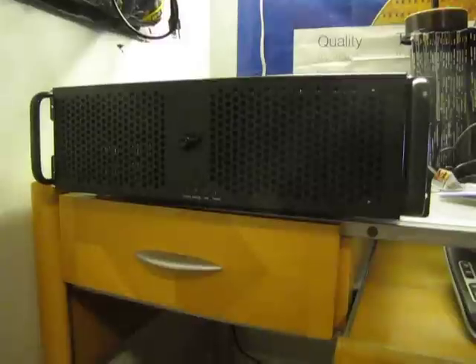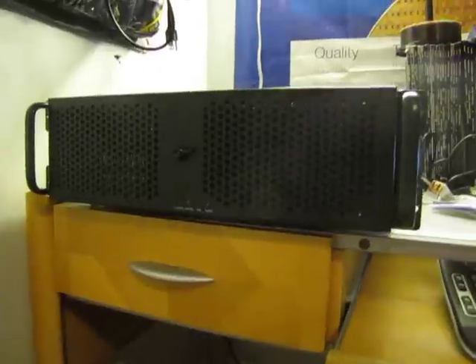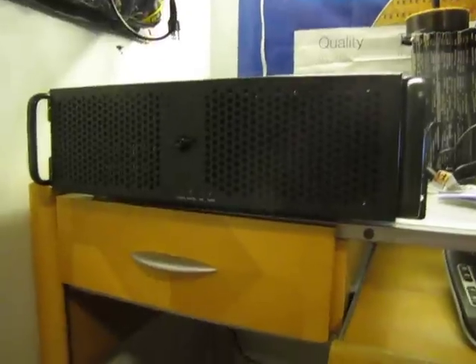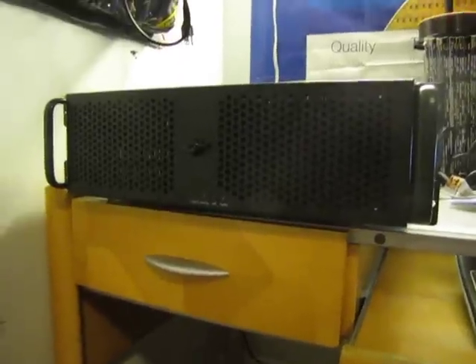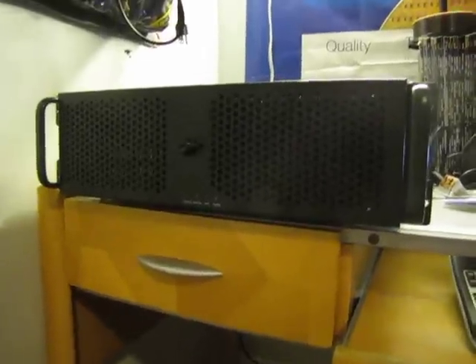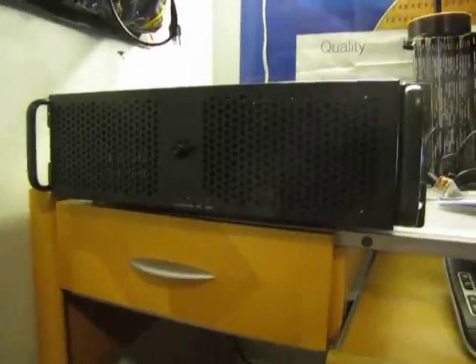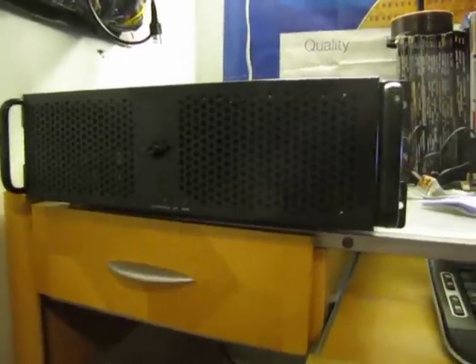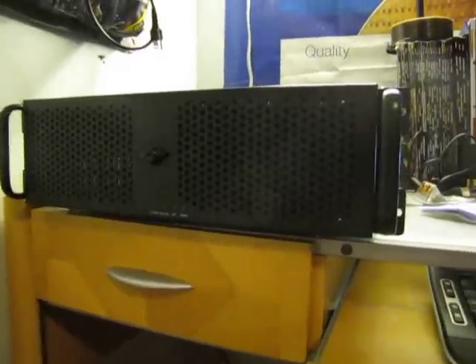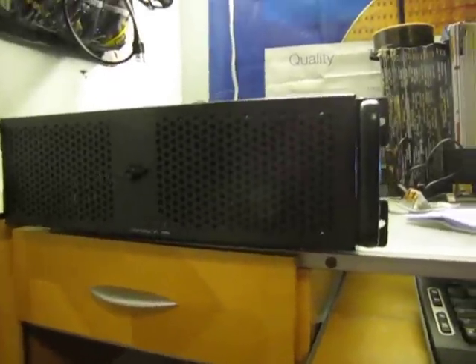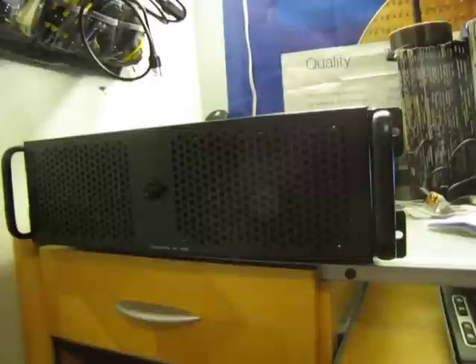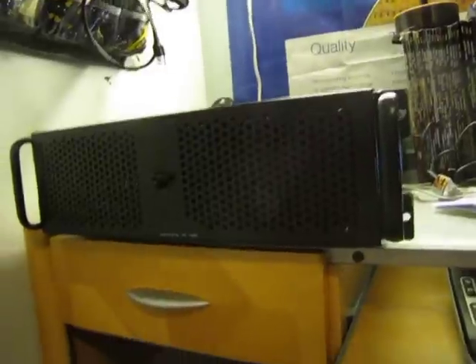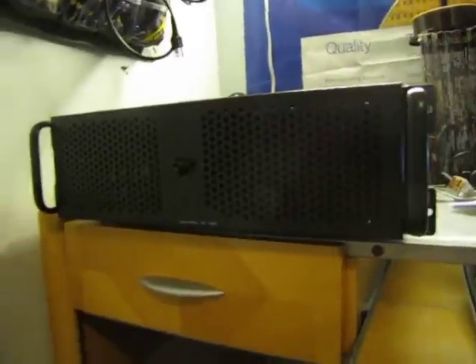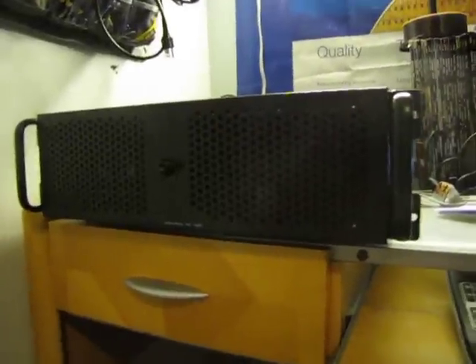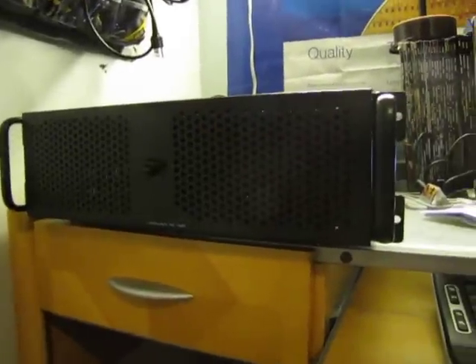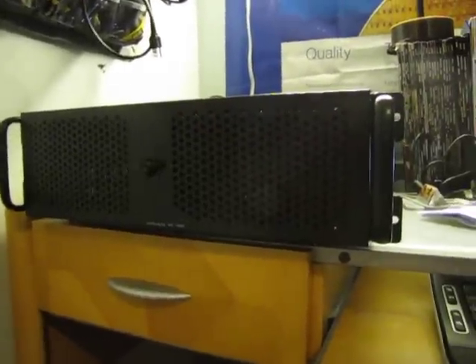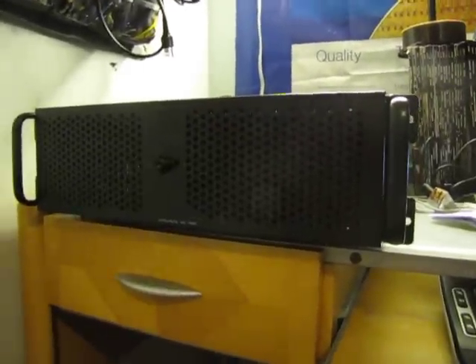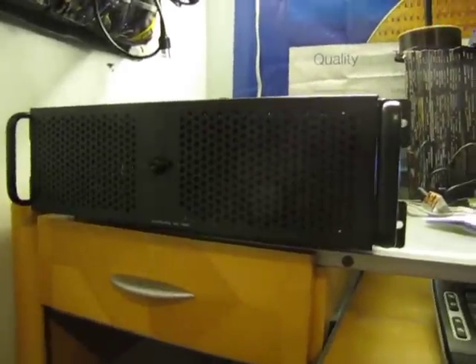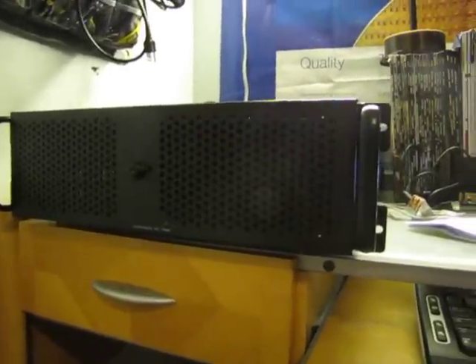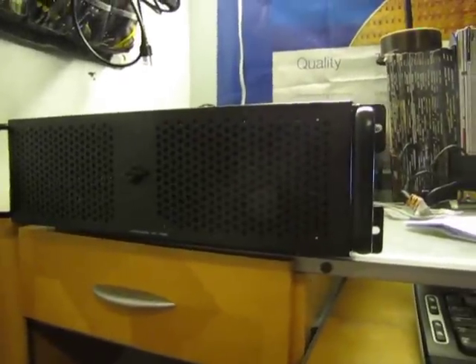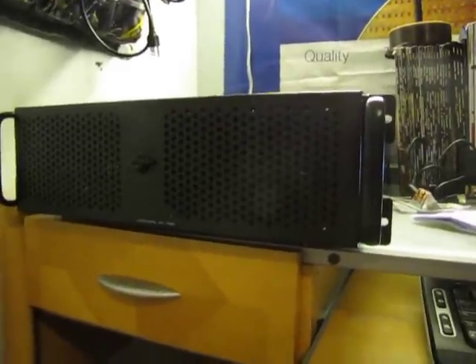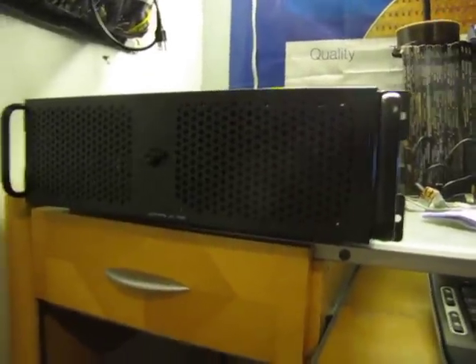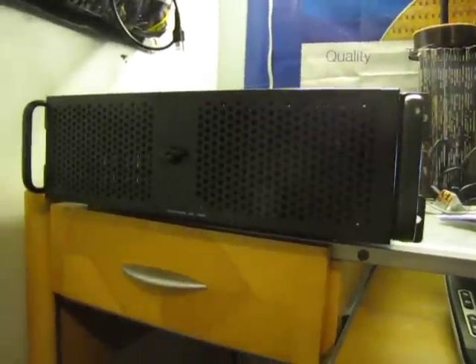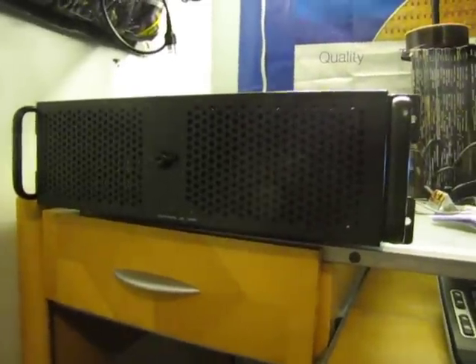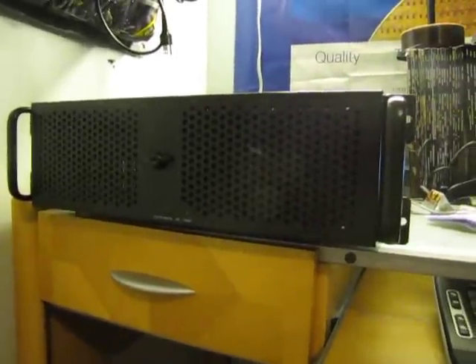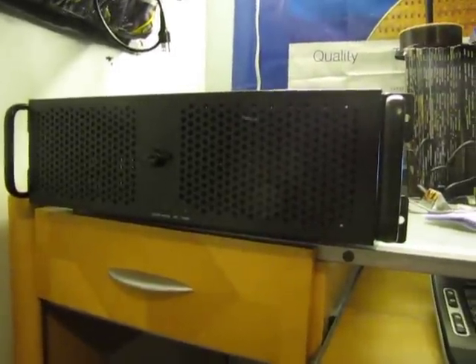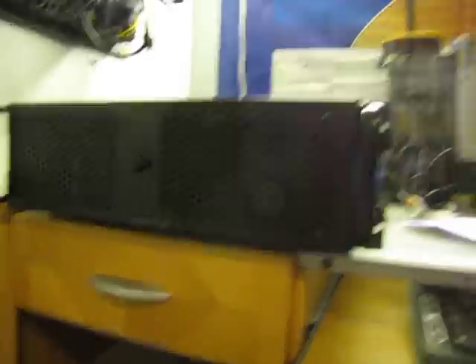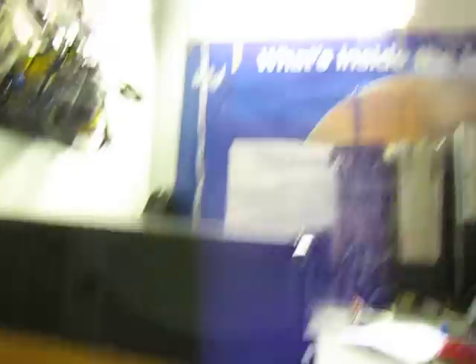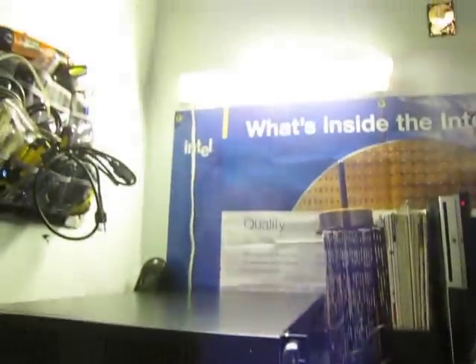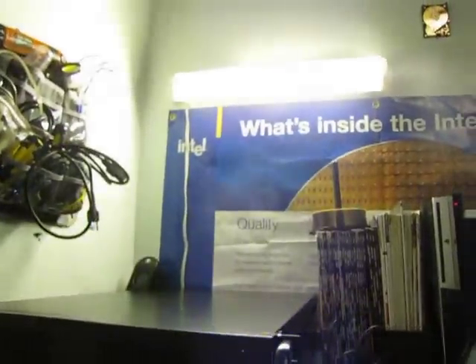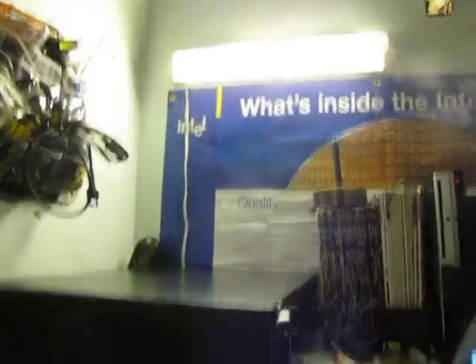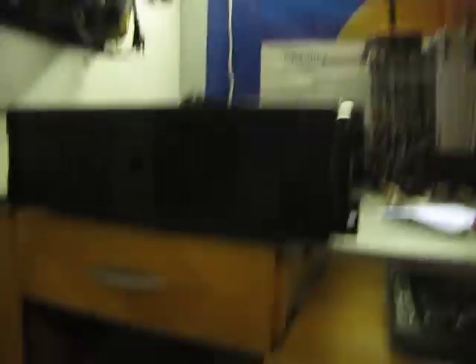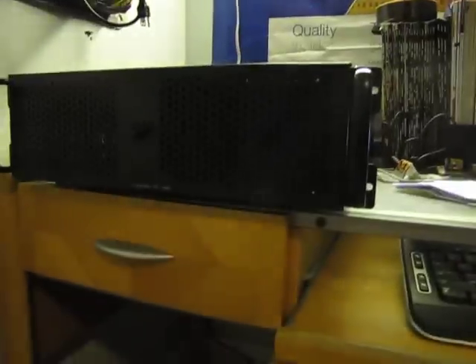Hello, this is the review of the Antec 3U server chassis. A lot of people complained that it wasn't bright enough, so I installed another light just for the hell of it.